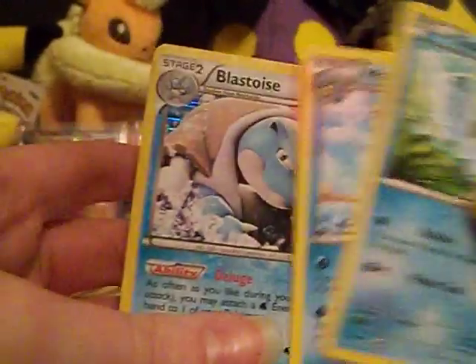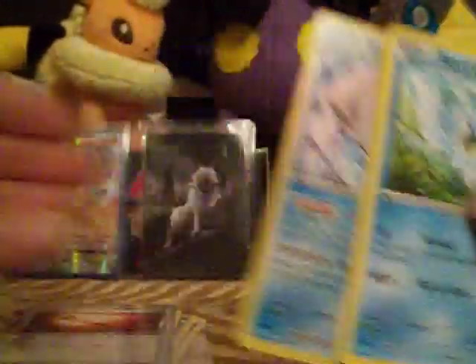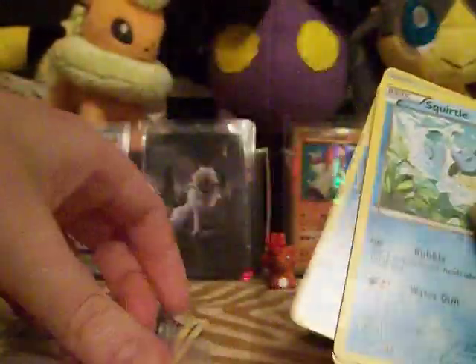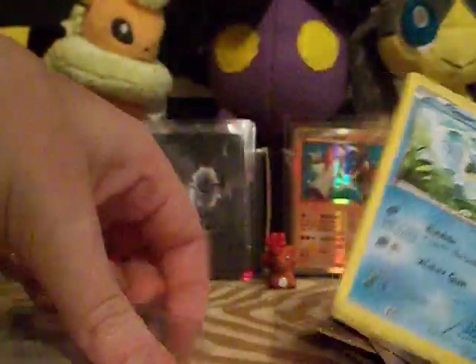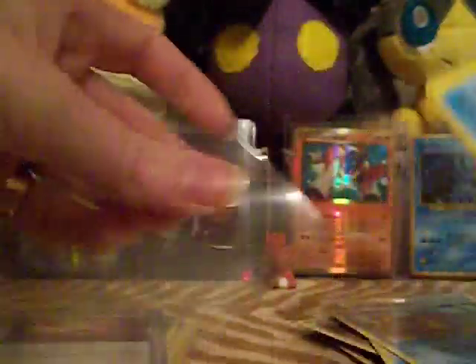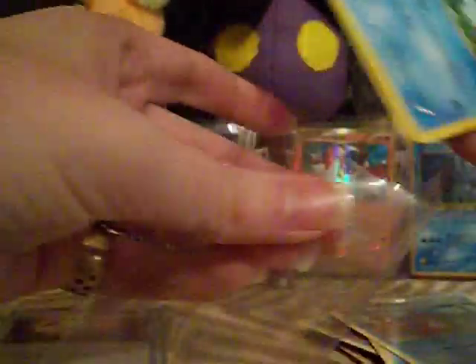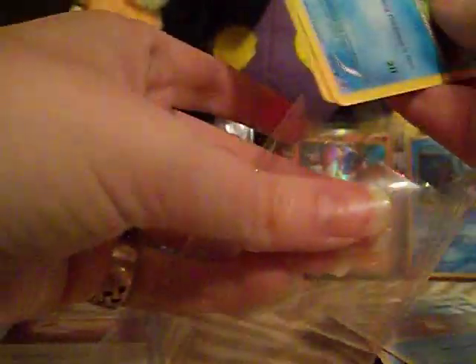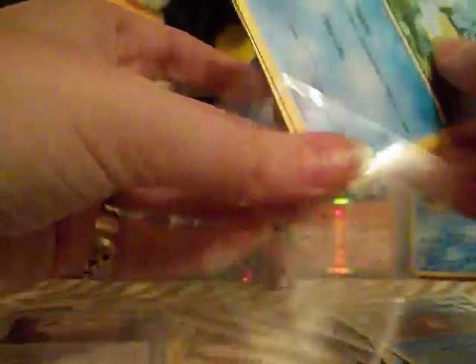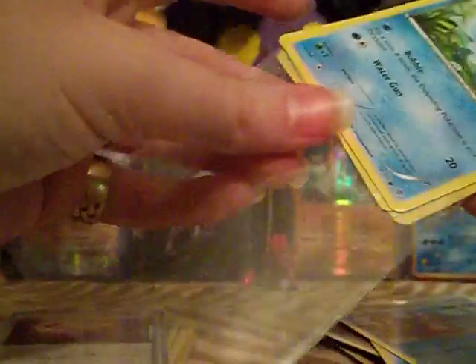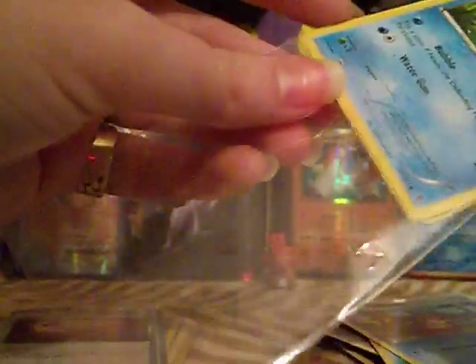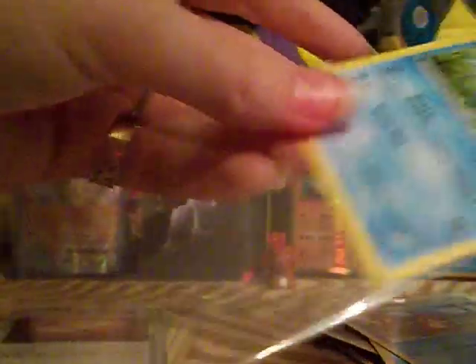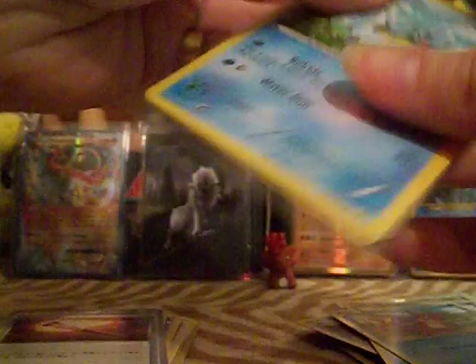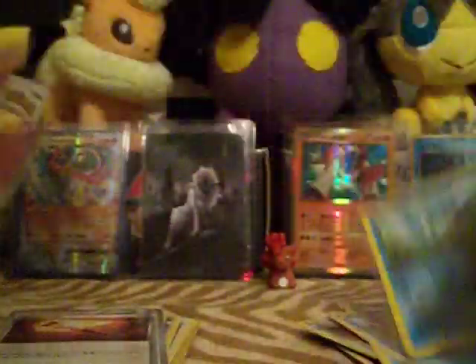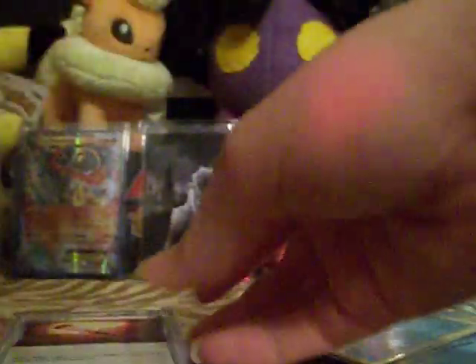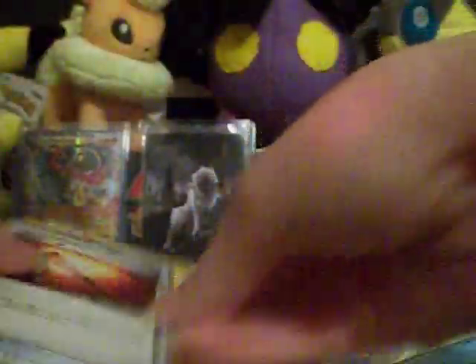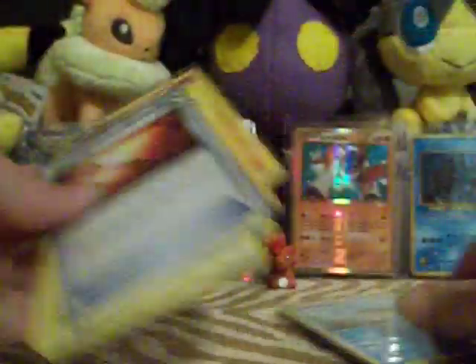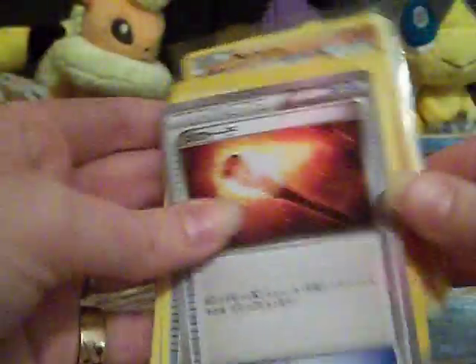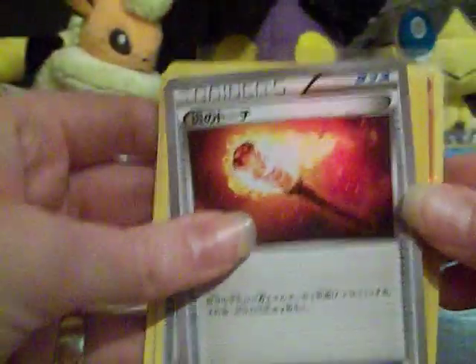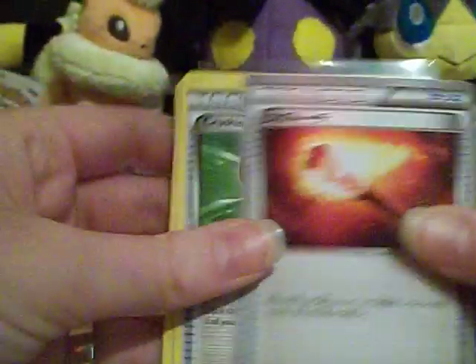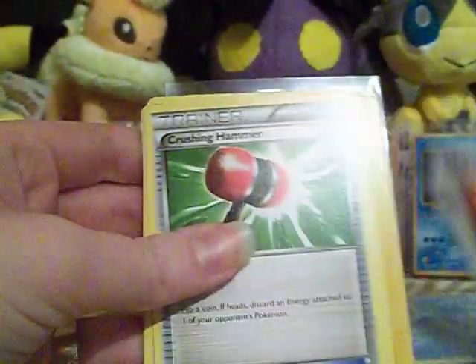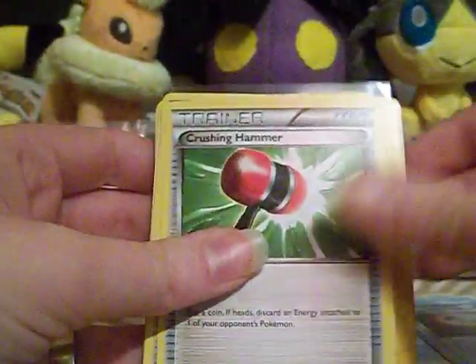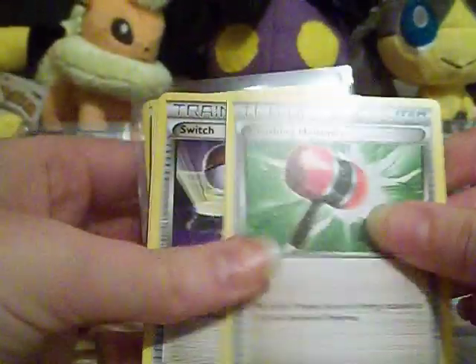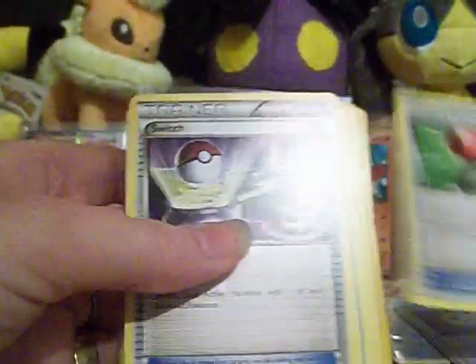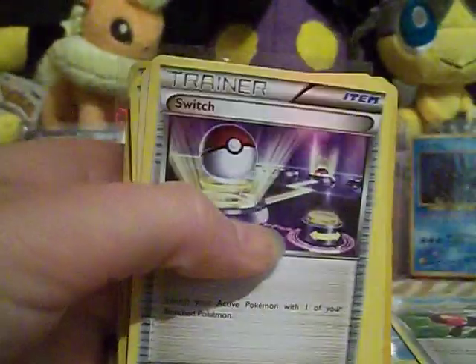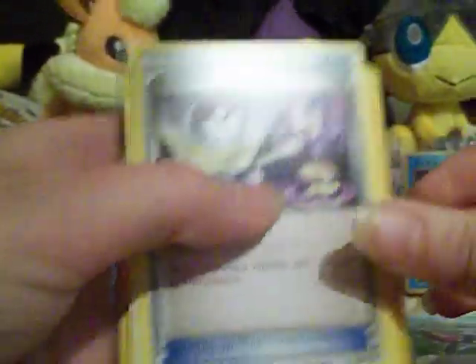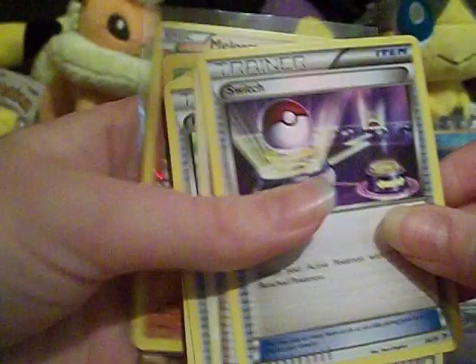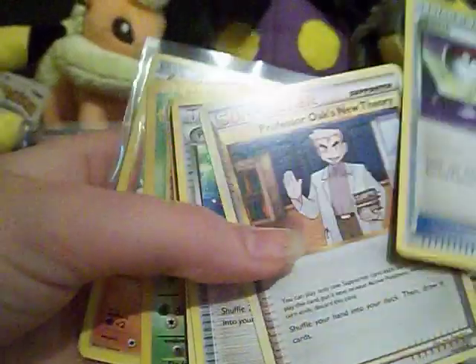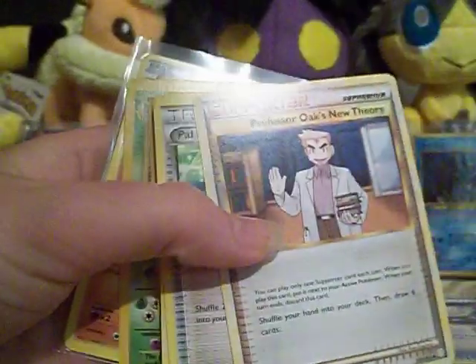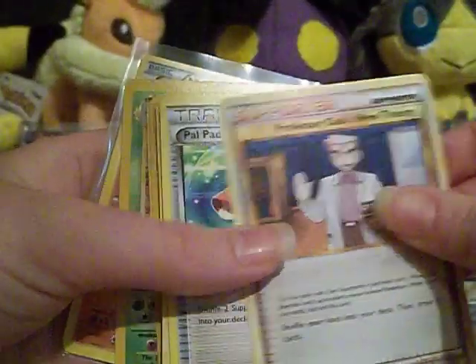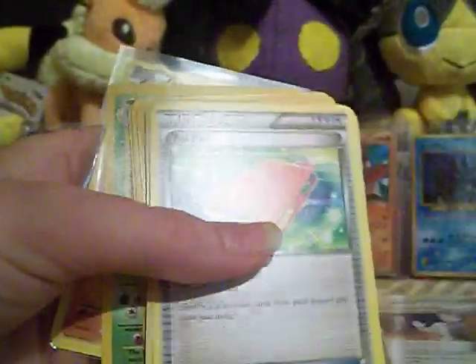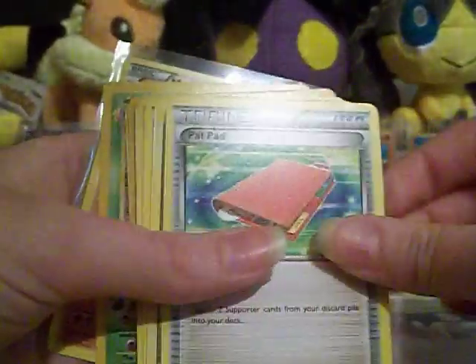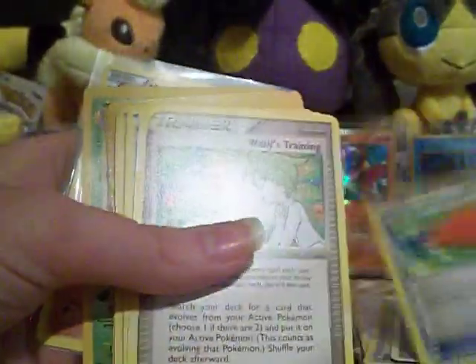This is Holo Blastoise from Plasma Blast — I think that's what this set is. I got one Japanese card in here, just a bunch of random trainers and stuff like that.